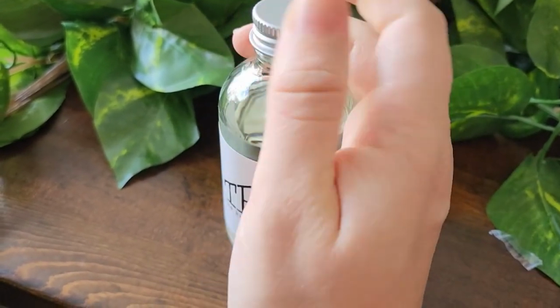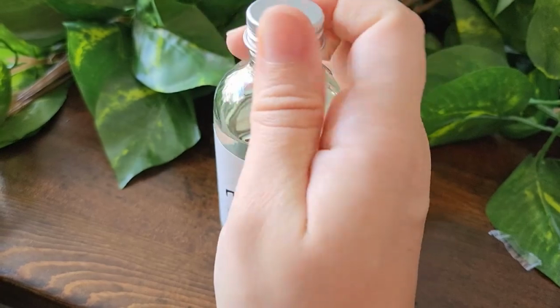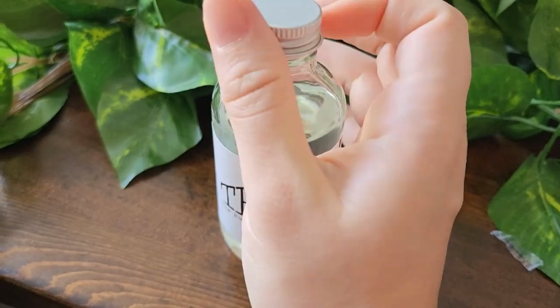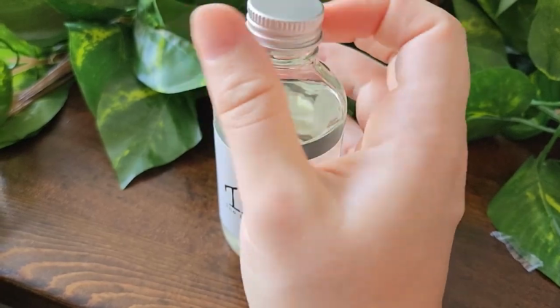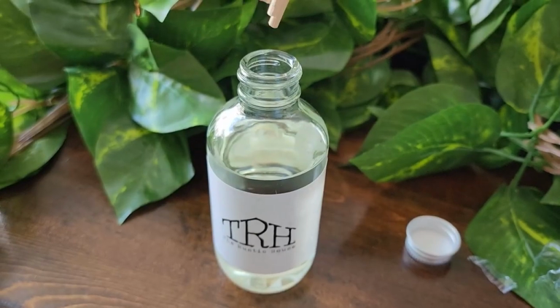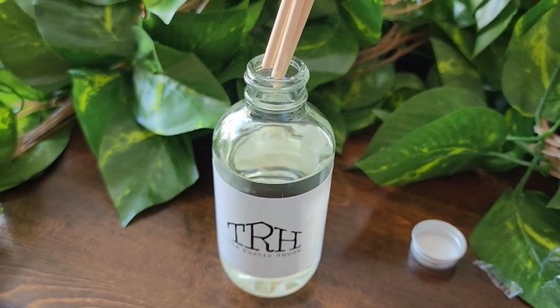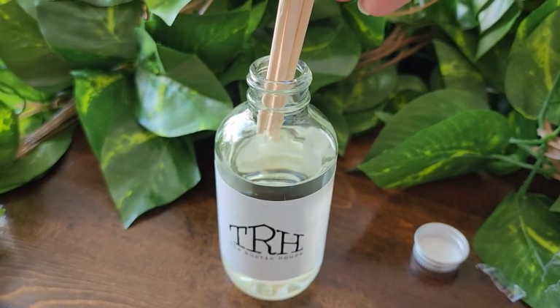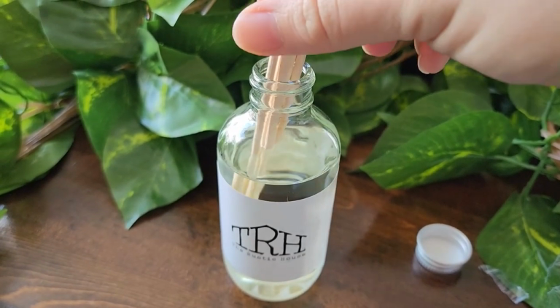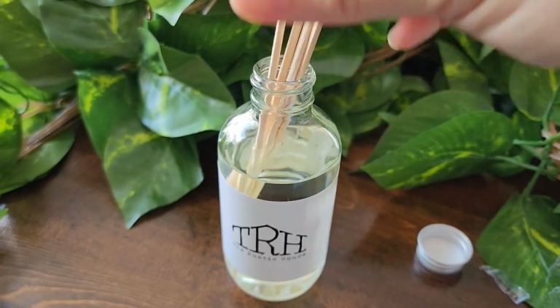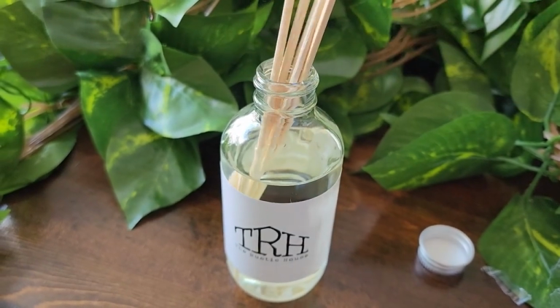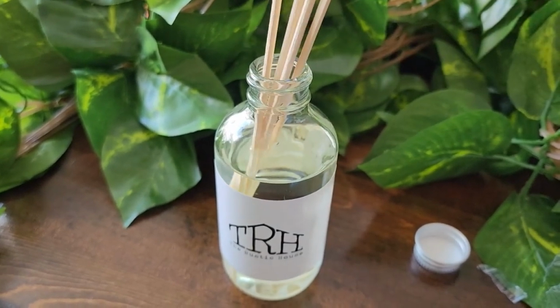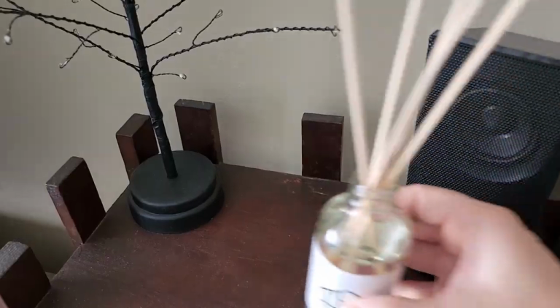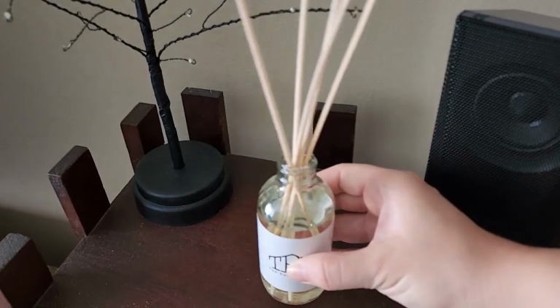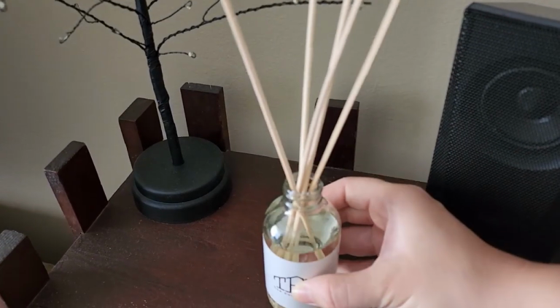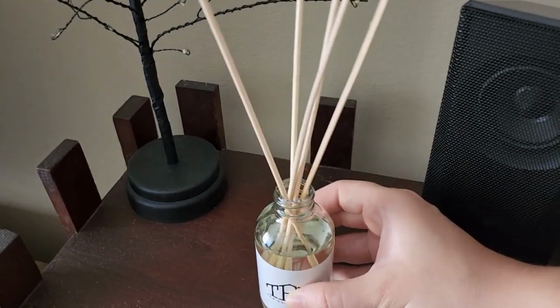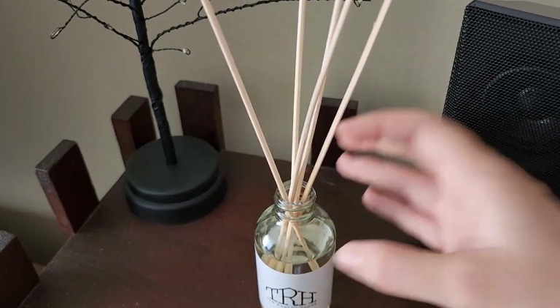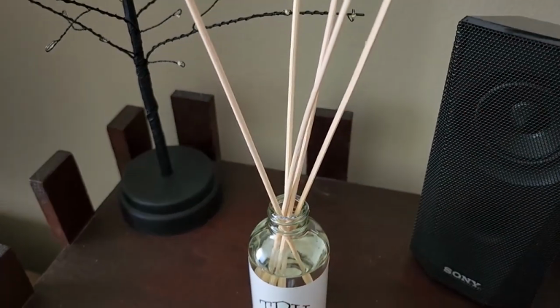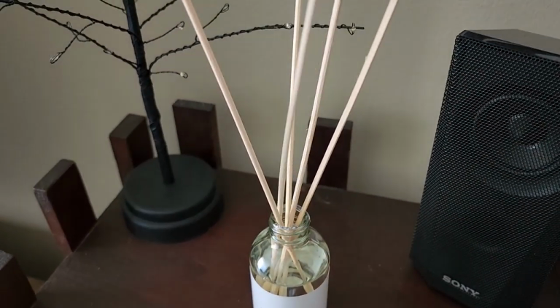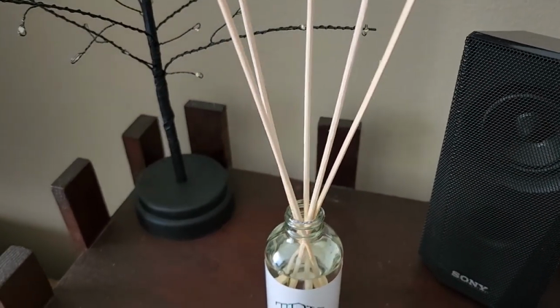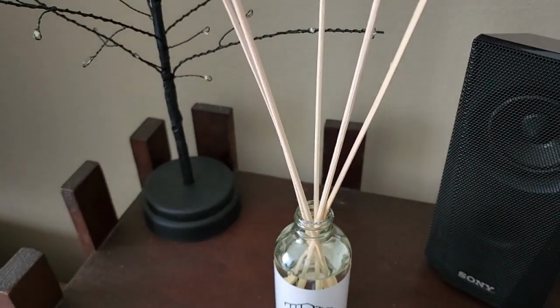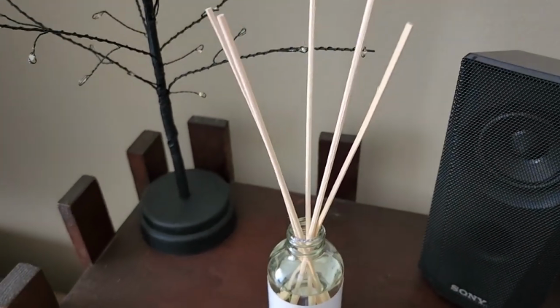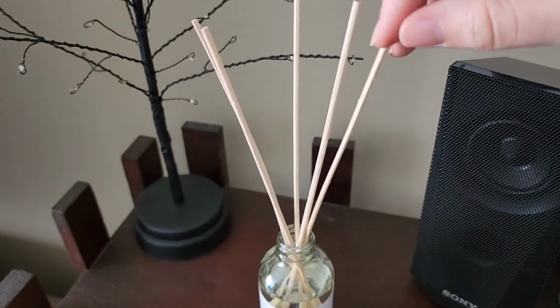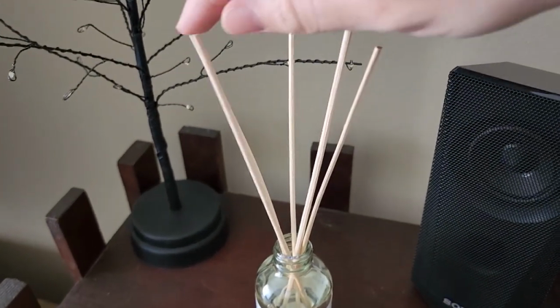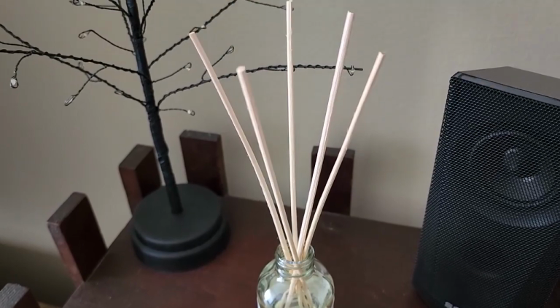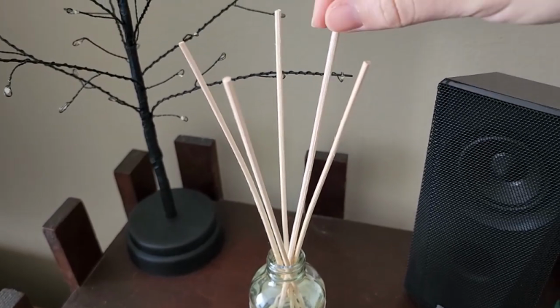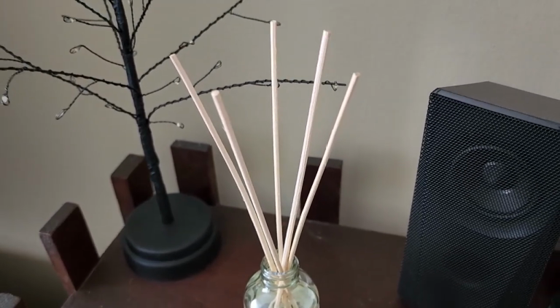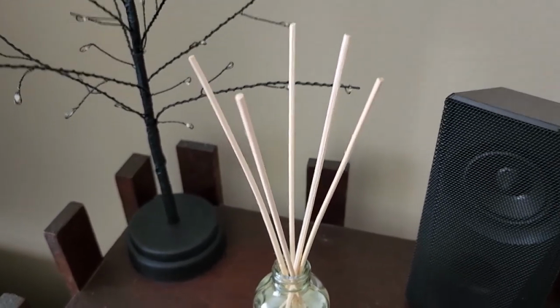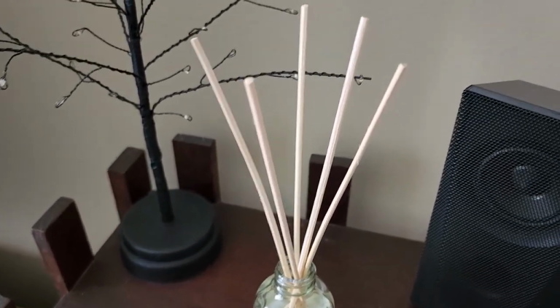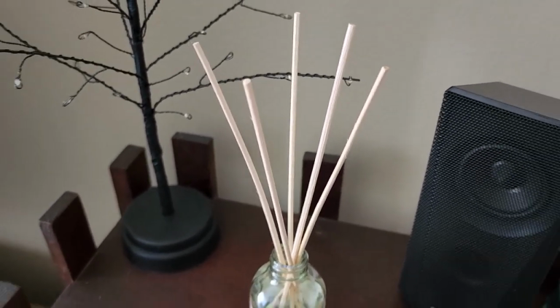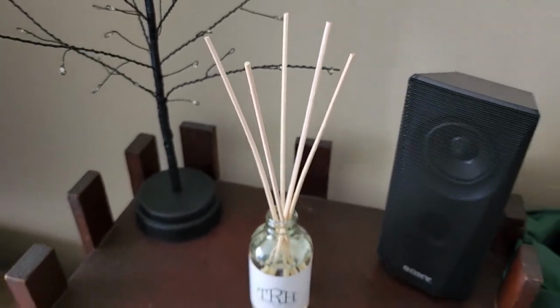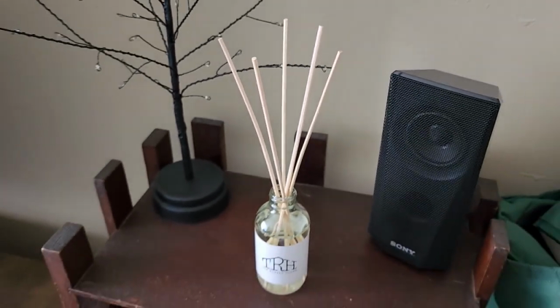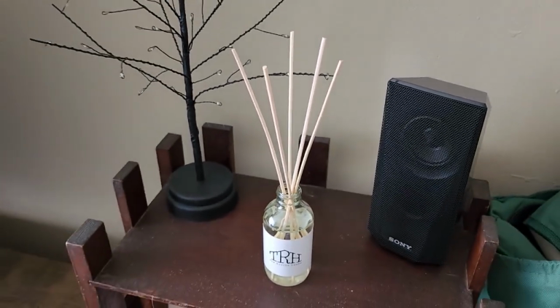Another nice thing about the reed diffusers is that you can leave them out all the time — no need to stay present with an open flame or remember to blow it out. I left the diffuser in the other room for a little while, and when I entered that room I could definitely smell it. So it works quite well.